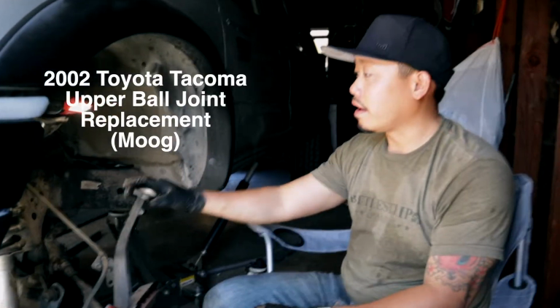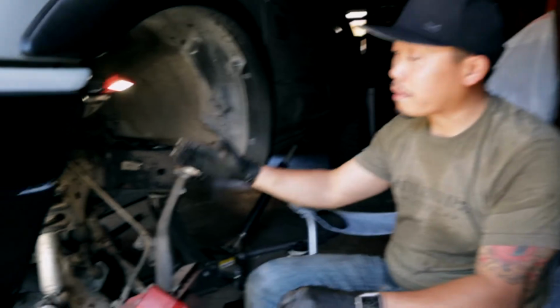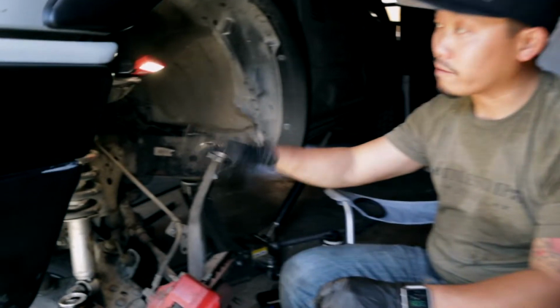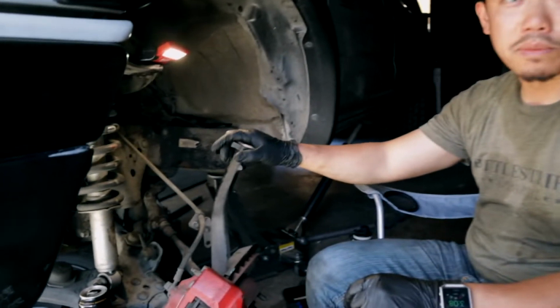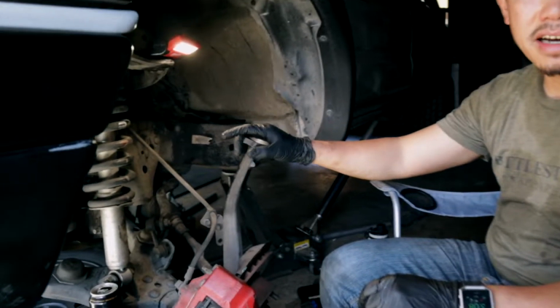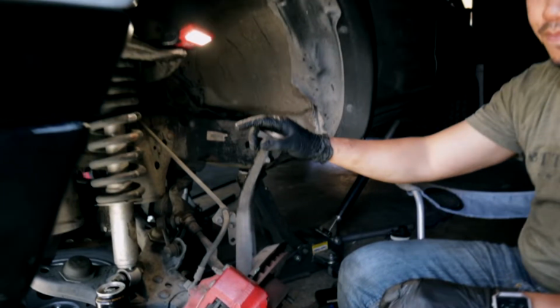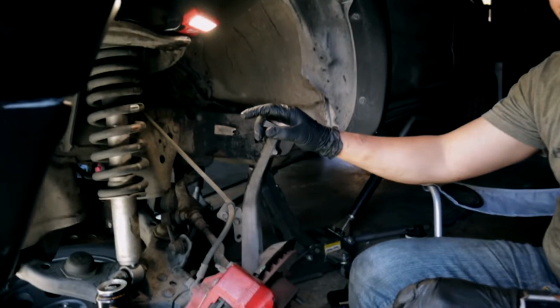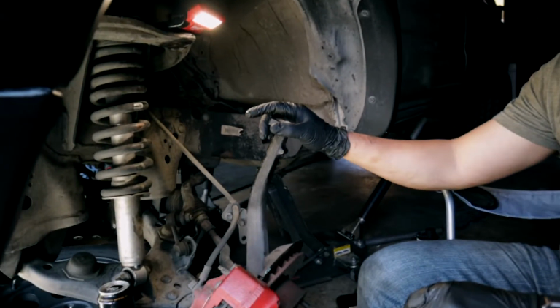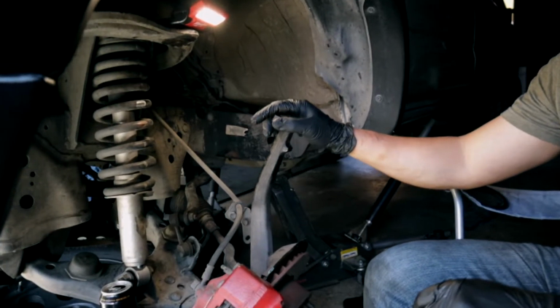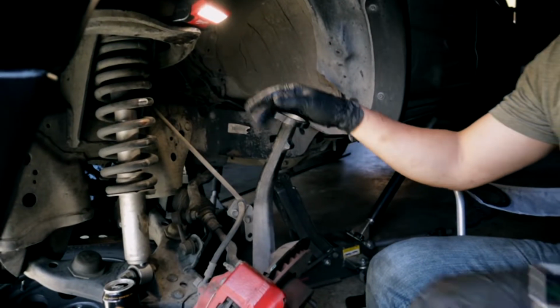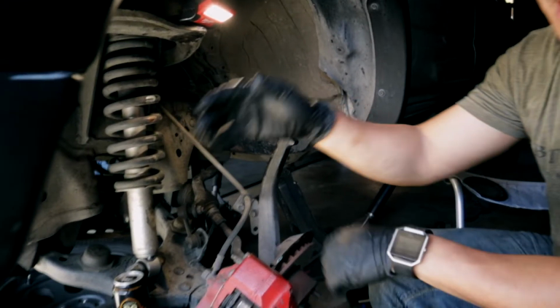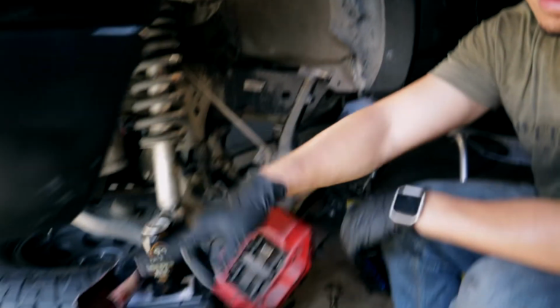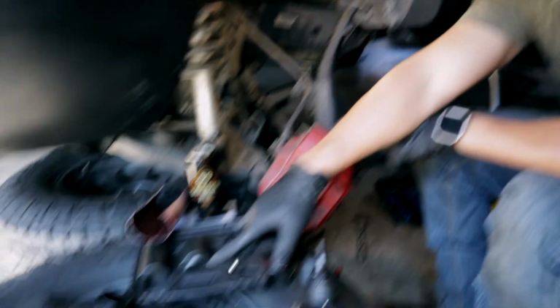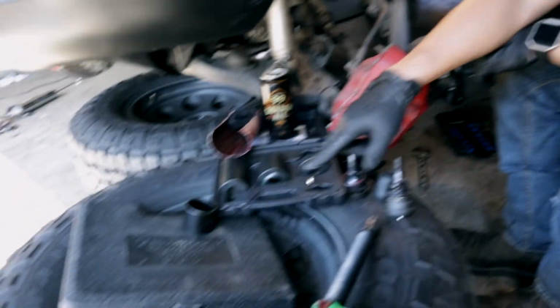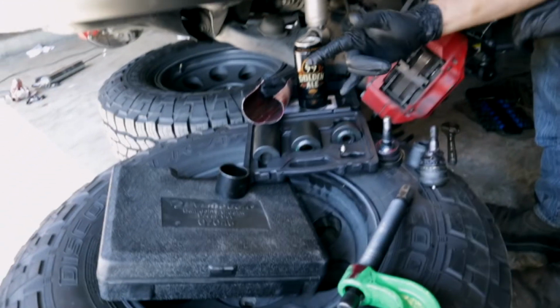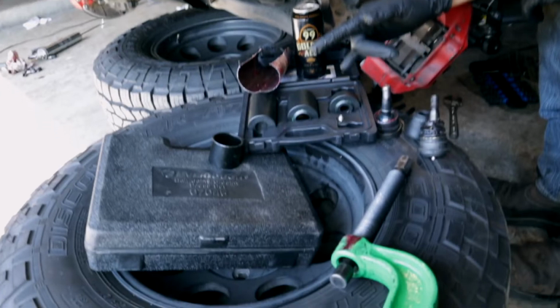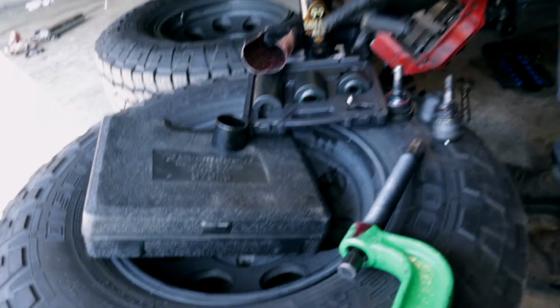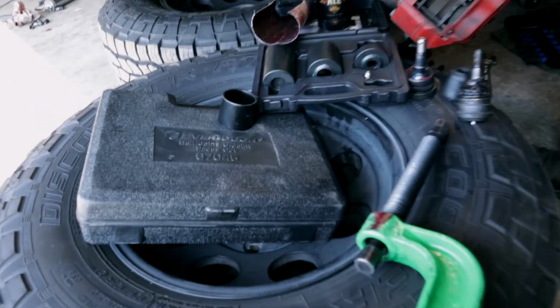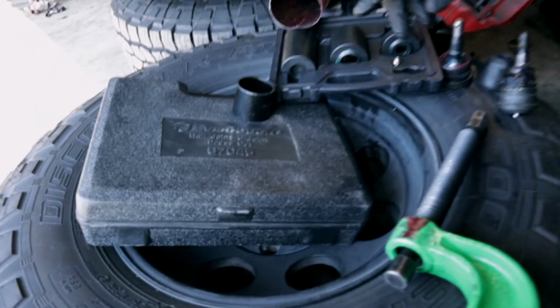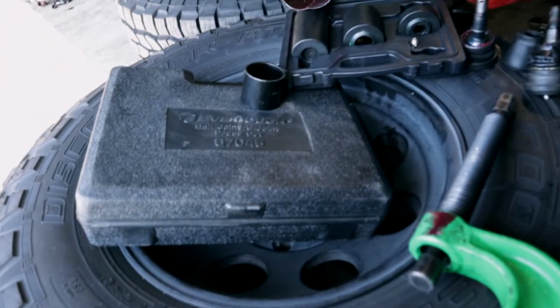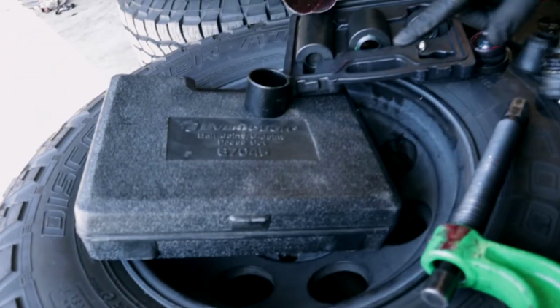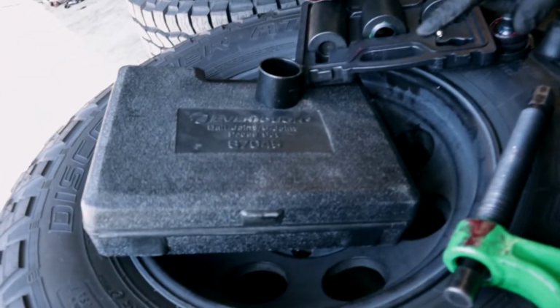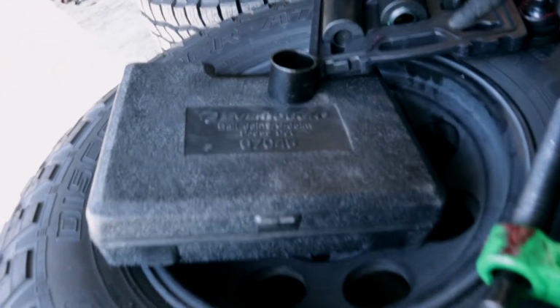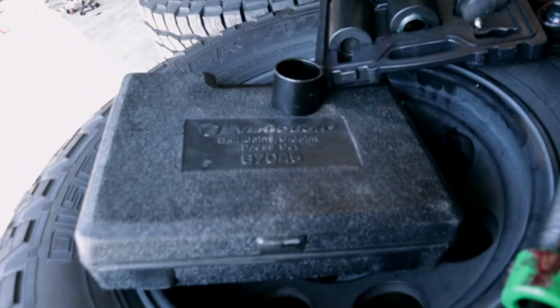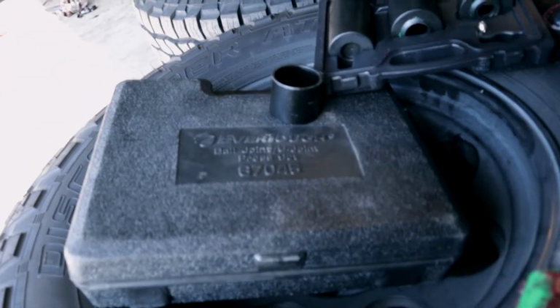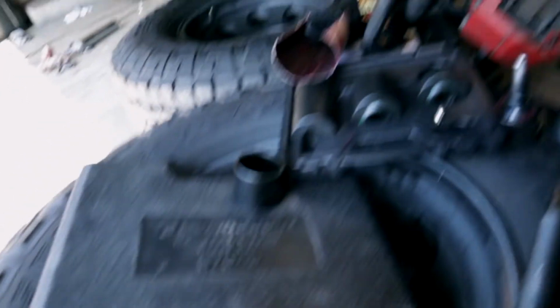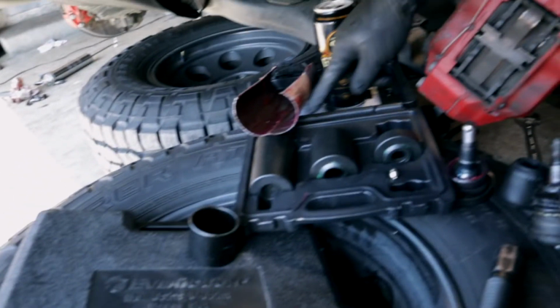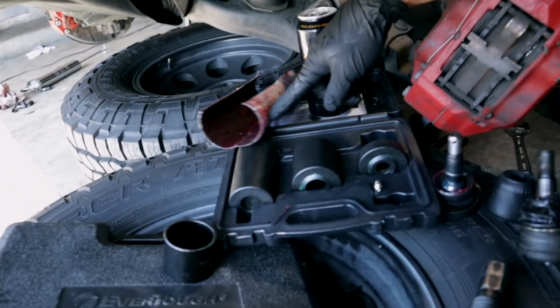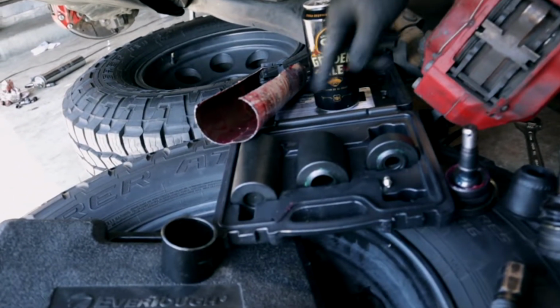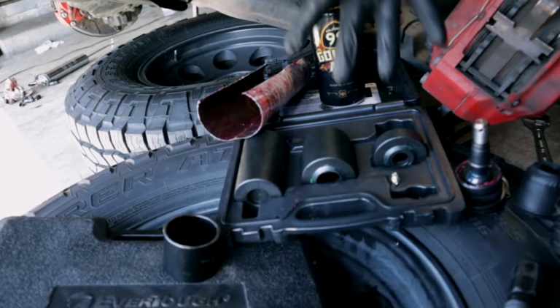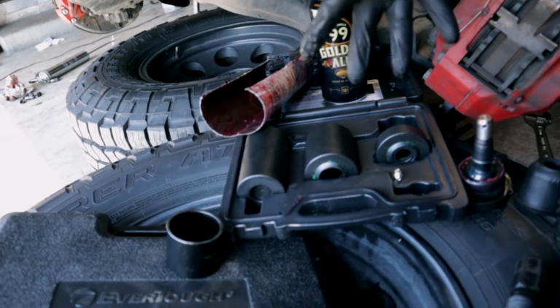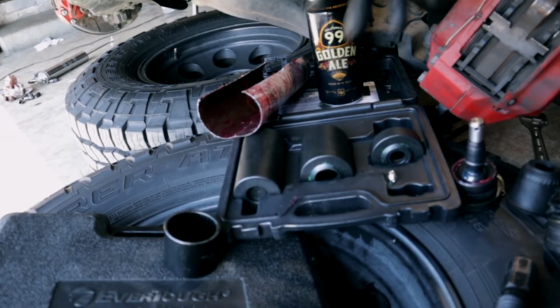I already have the old one pressed out. These are my kit that I ordered or rented from O'Reilly's — it's the ball joint press, the four-wheel drive one. Comes with three kits.